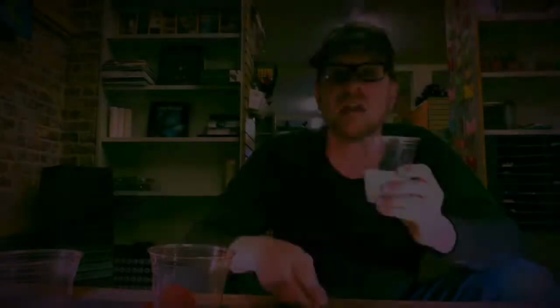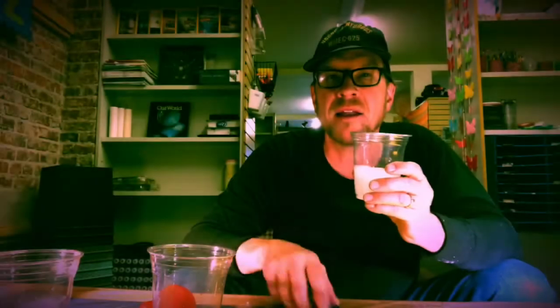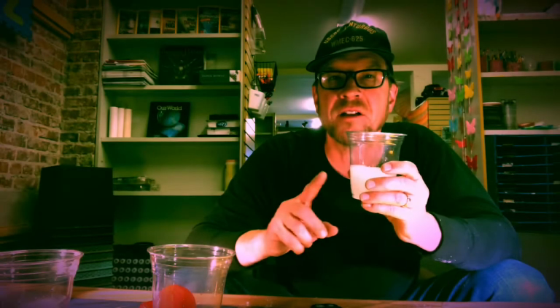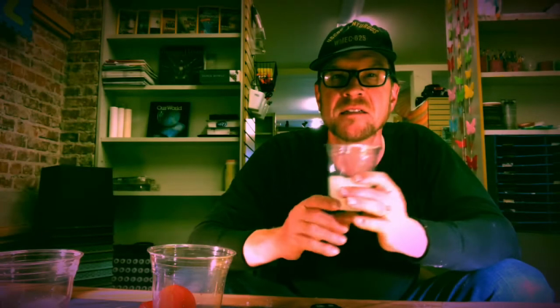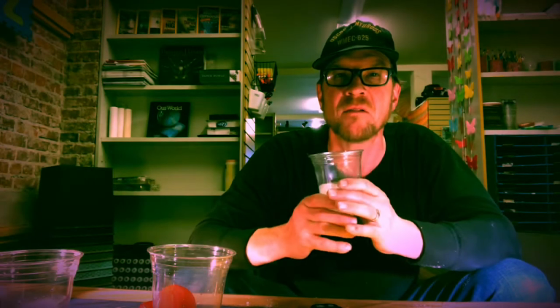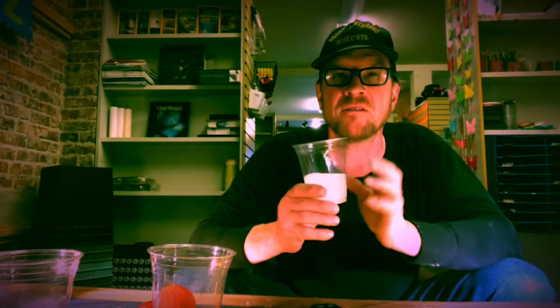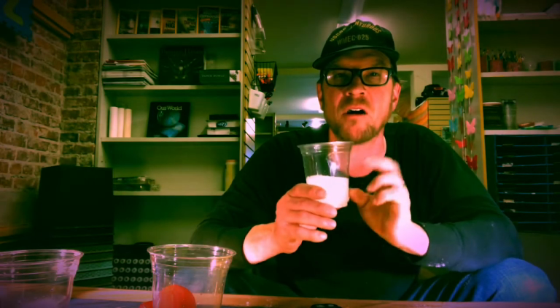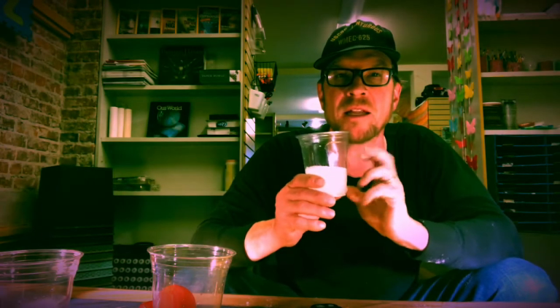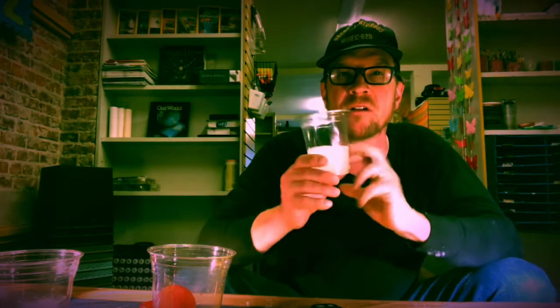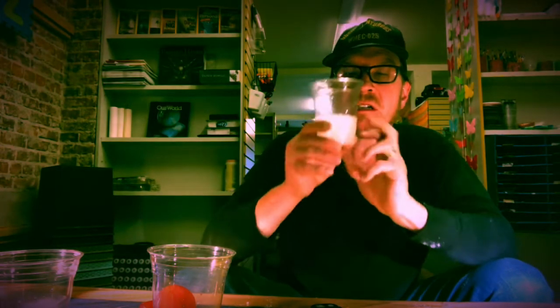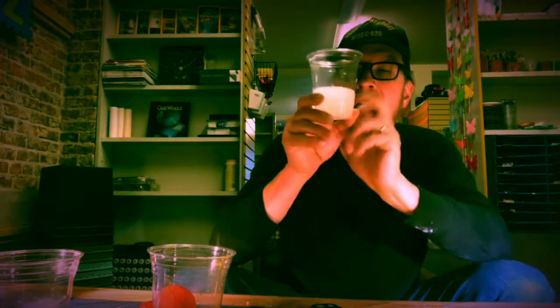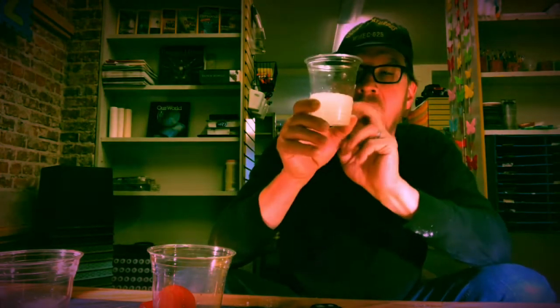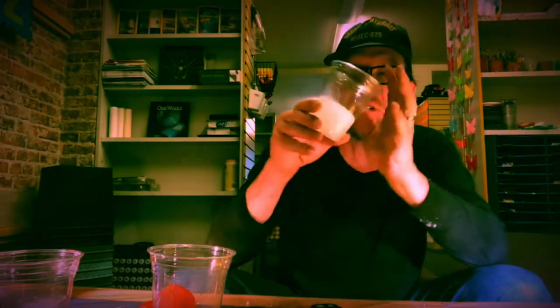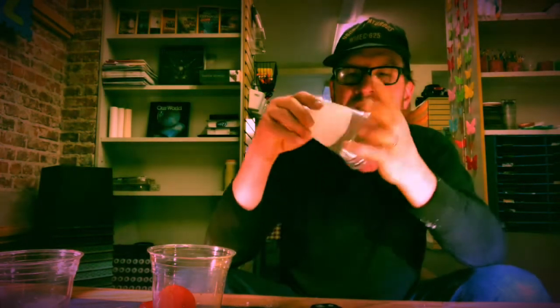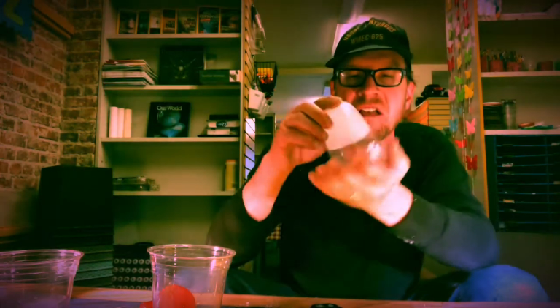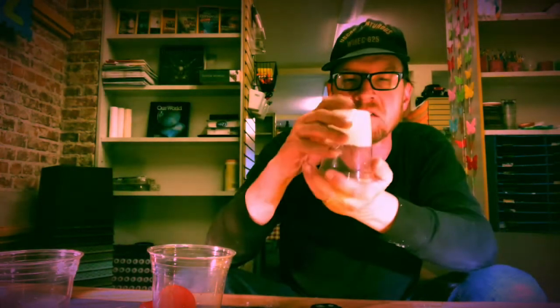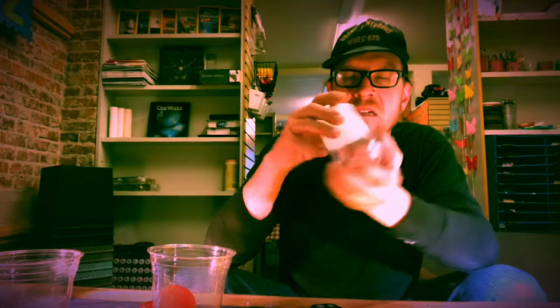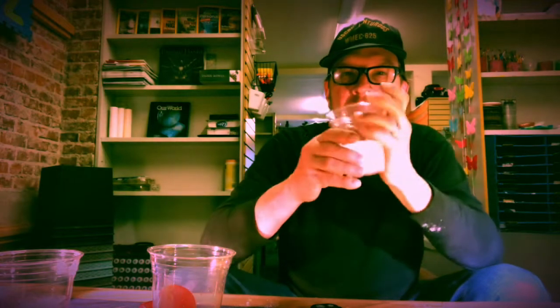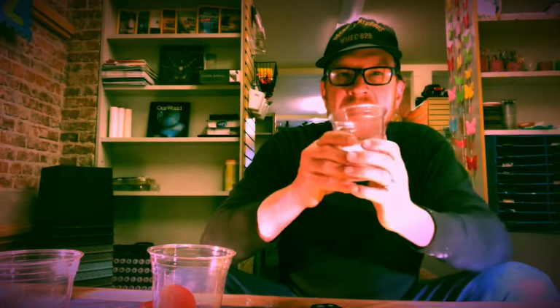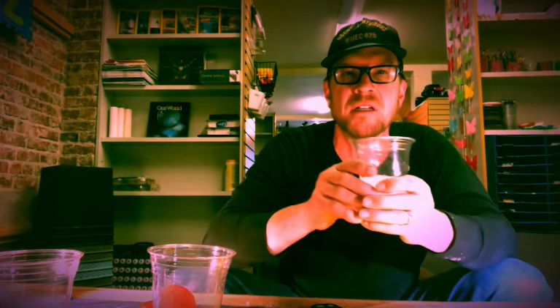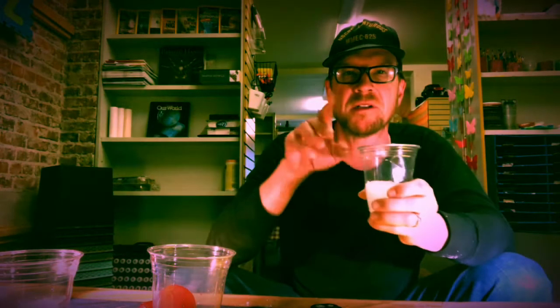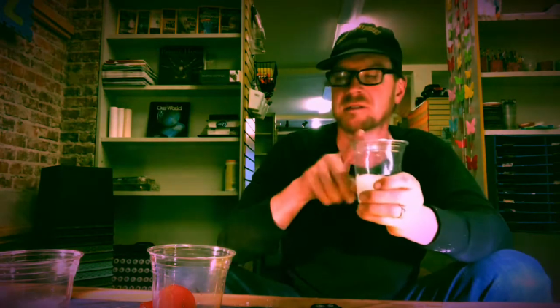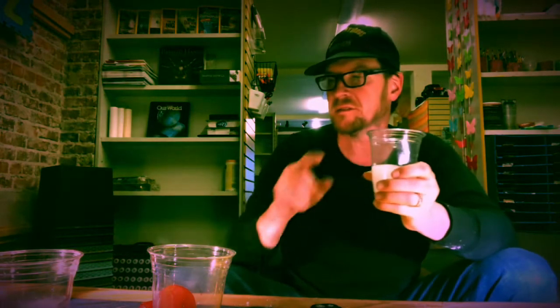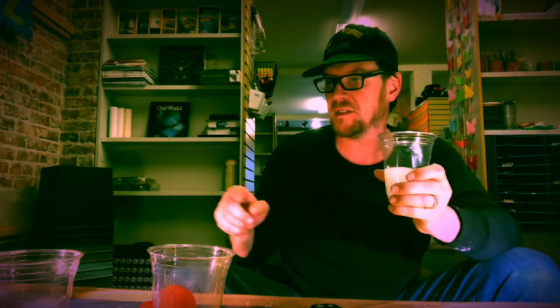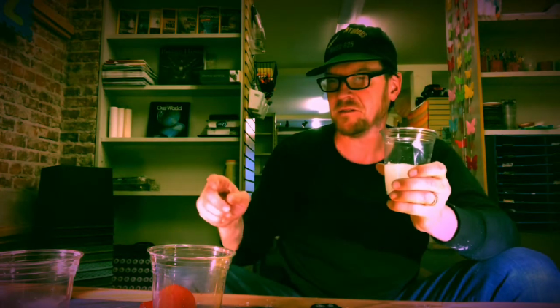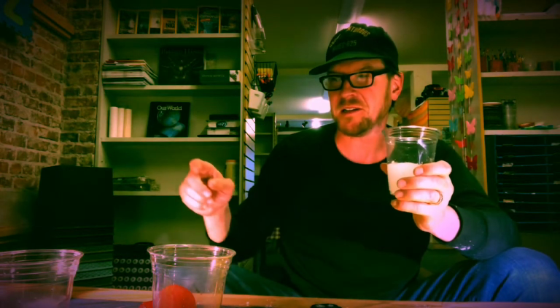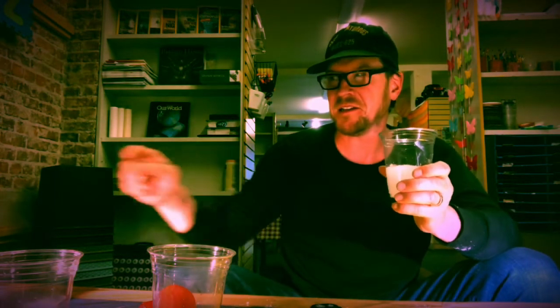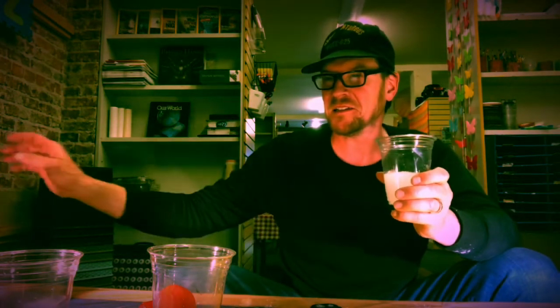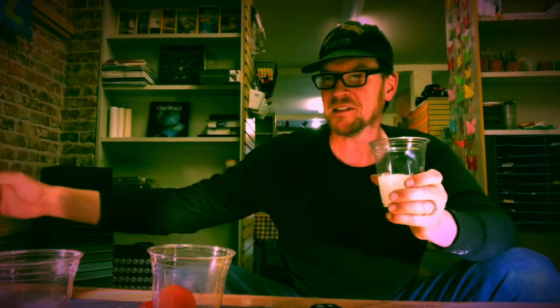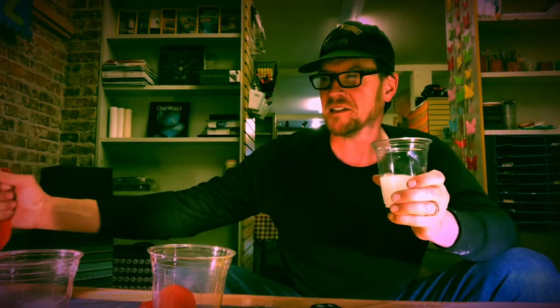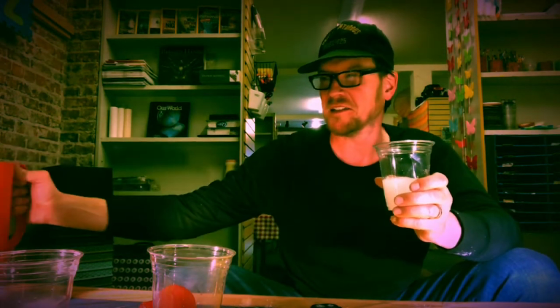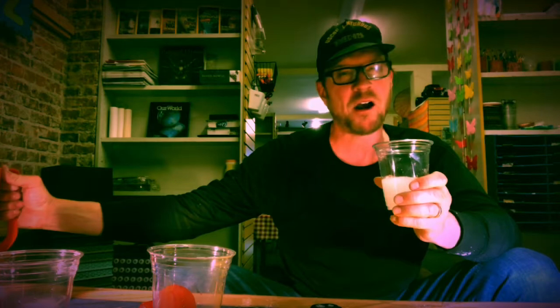And now friends, what you've all been waiting for — I will turn this gel back into a liquid. What do I need? Not water!